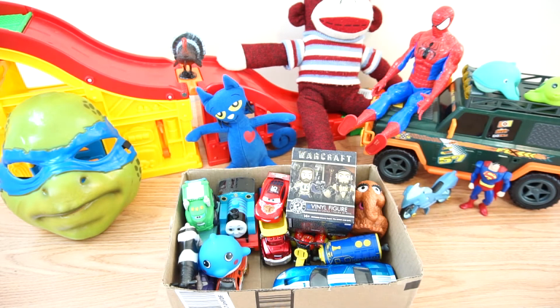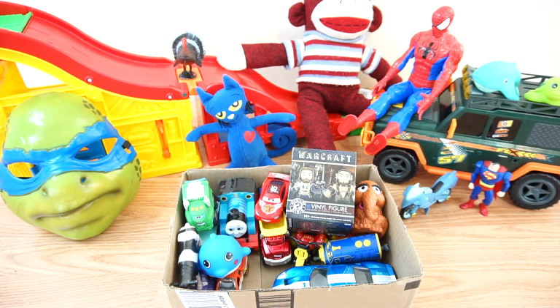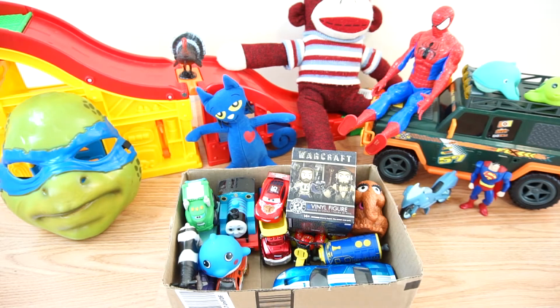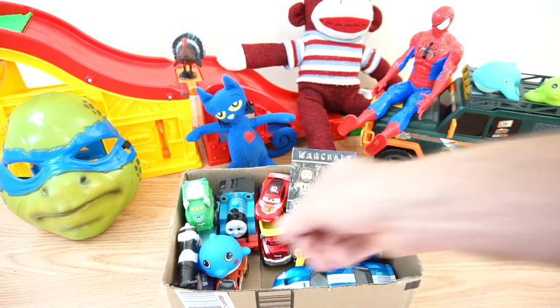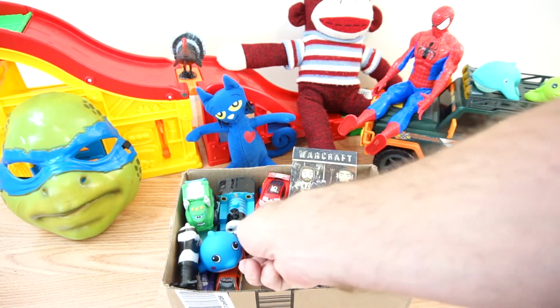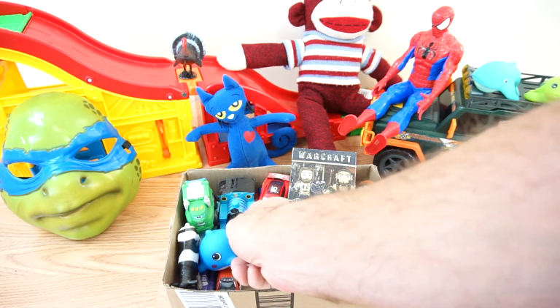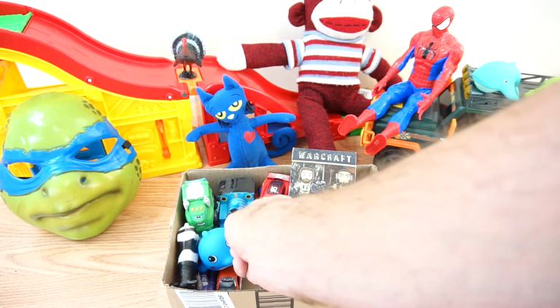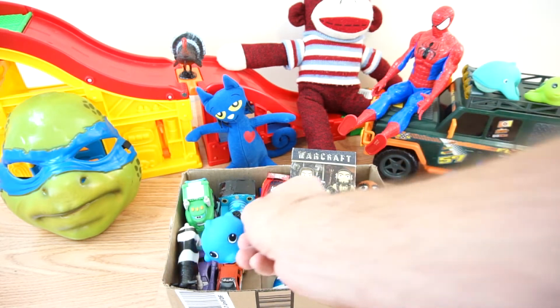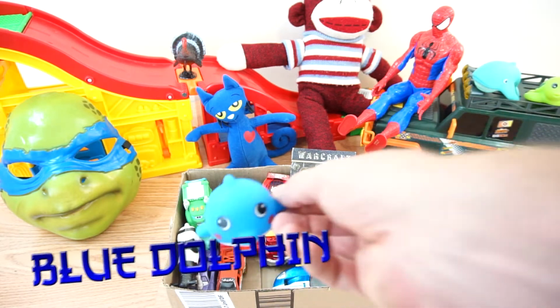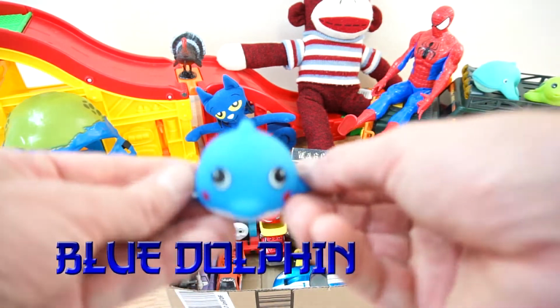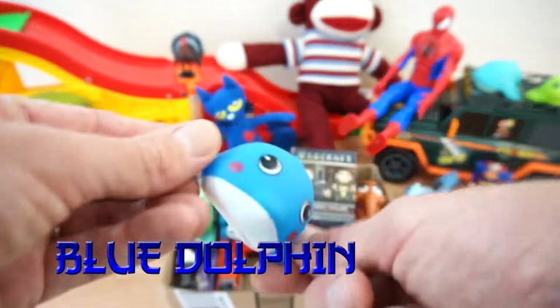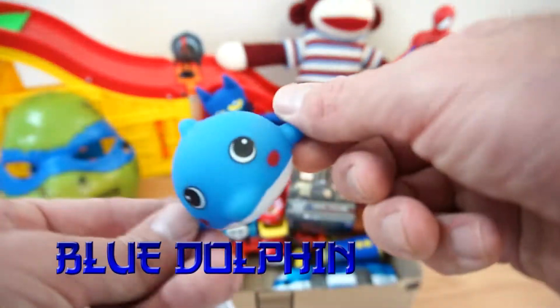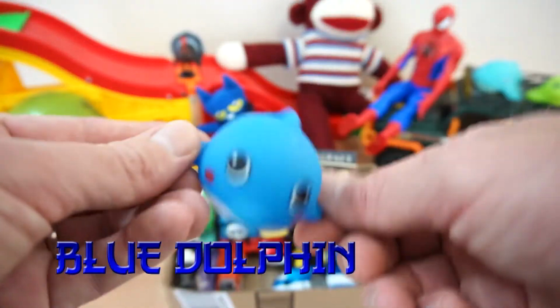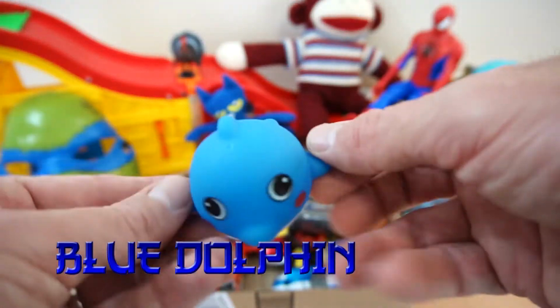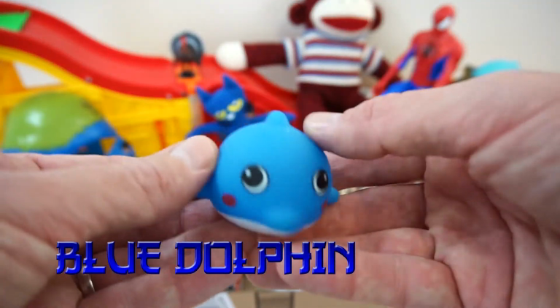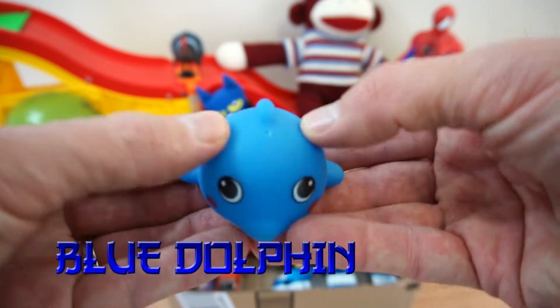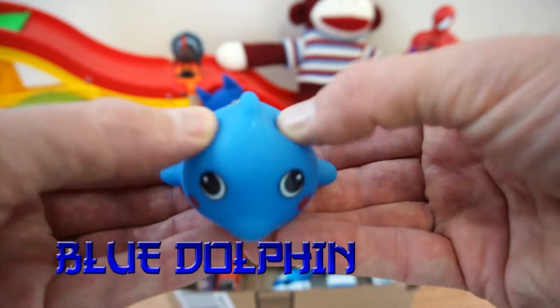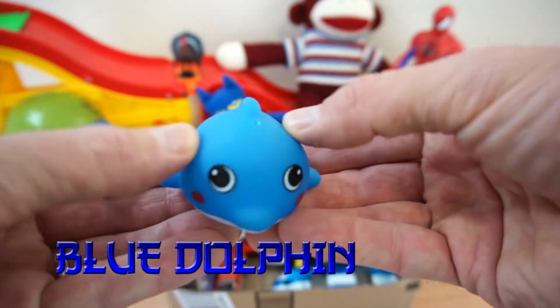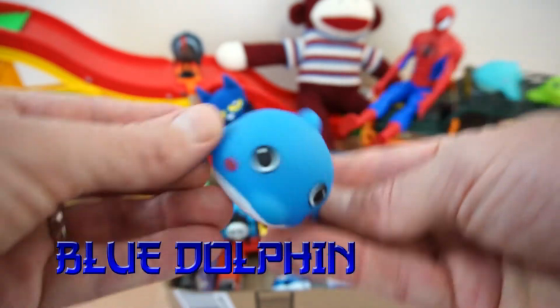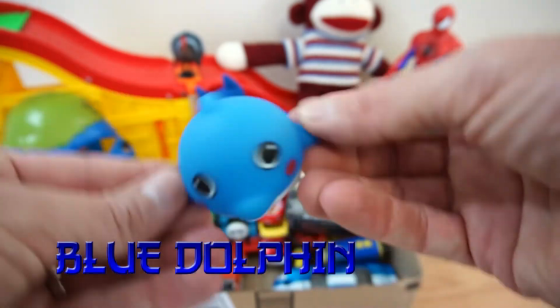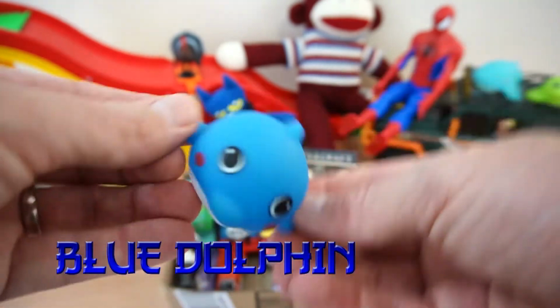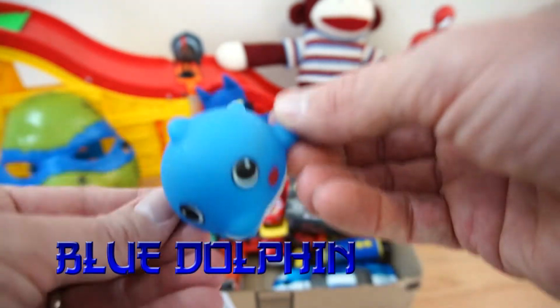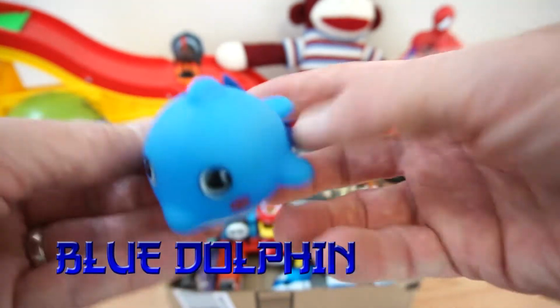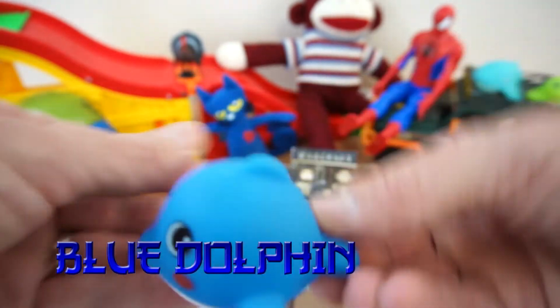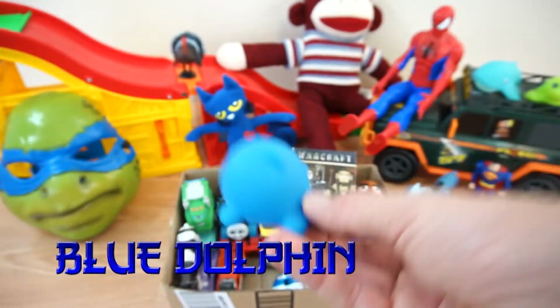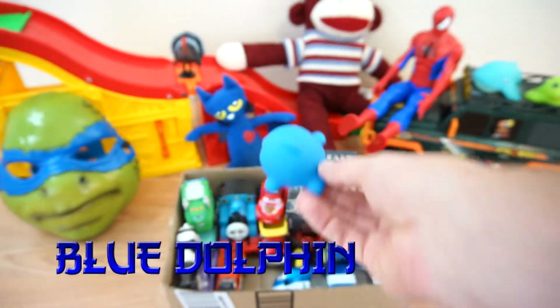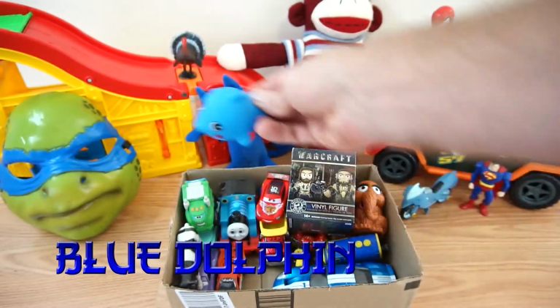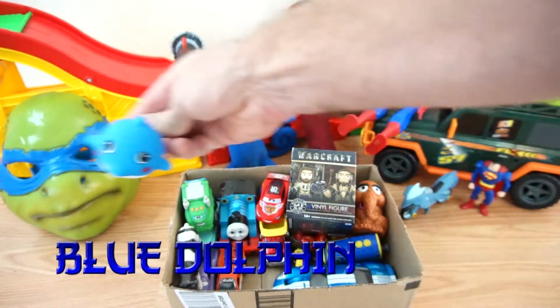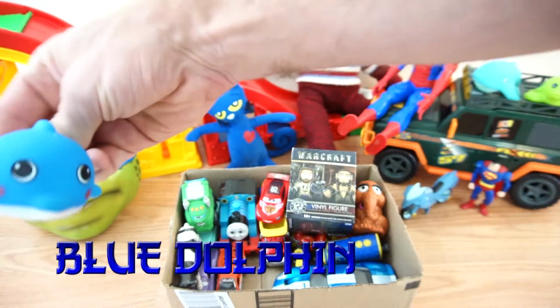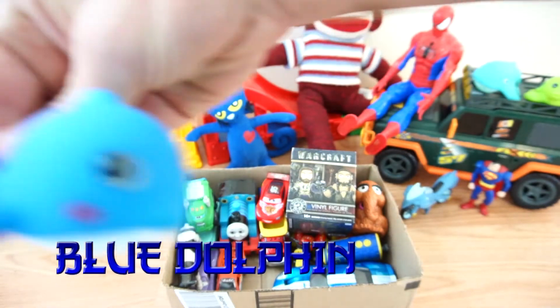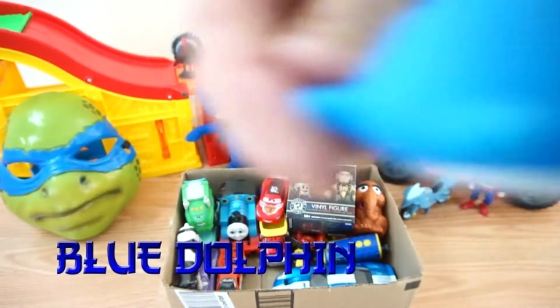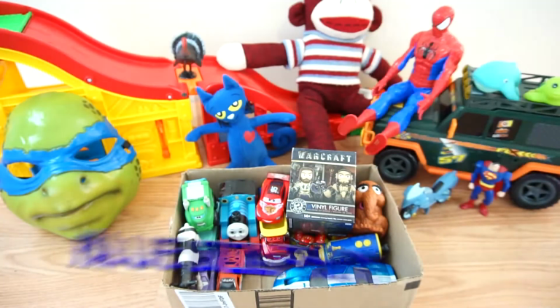Okay, next up, looks like we have a blue dolphin! He says hello! Bye-bye!